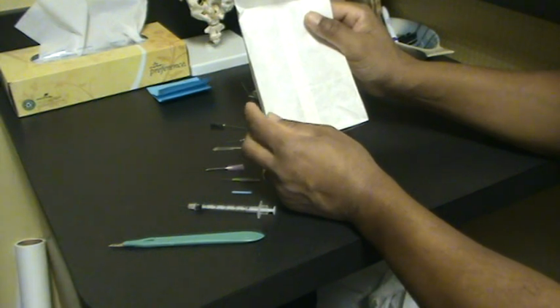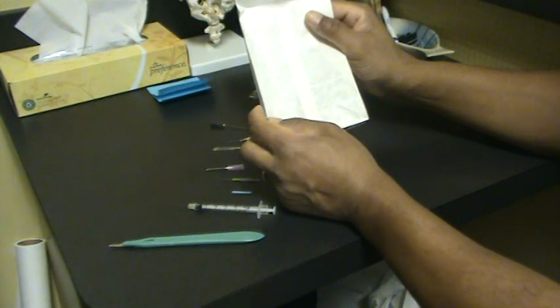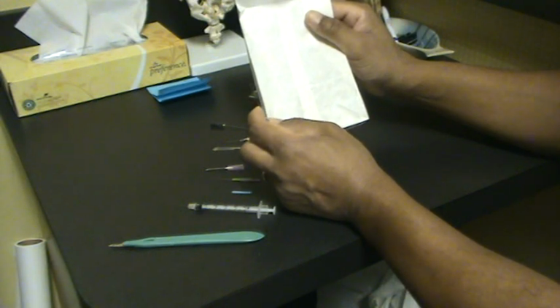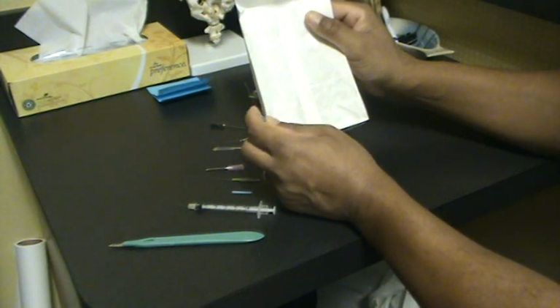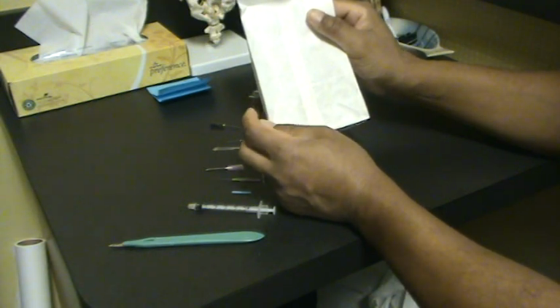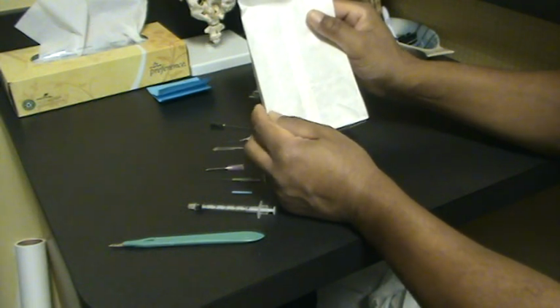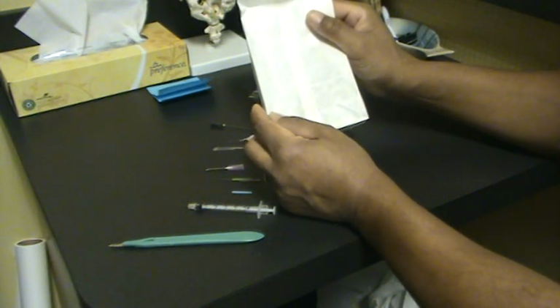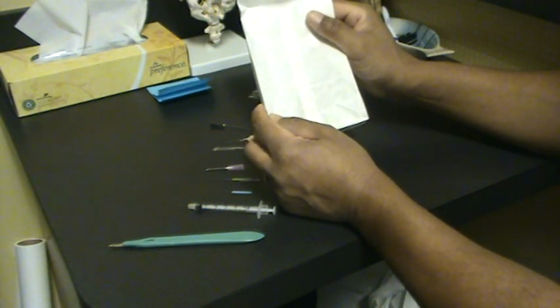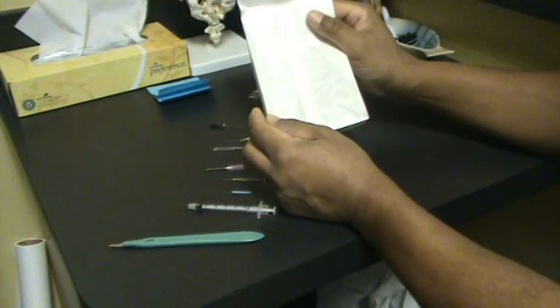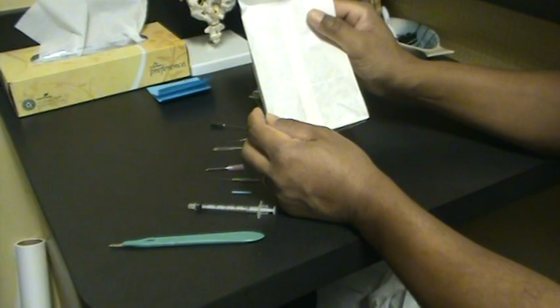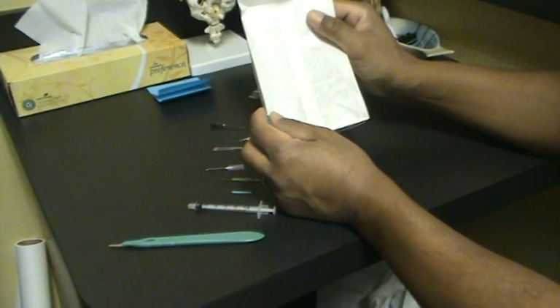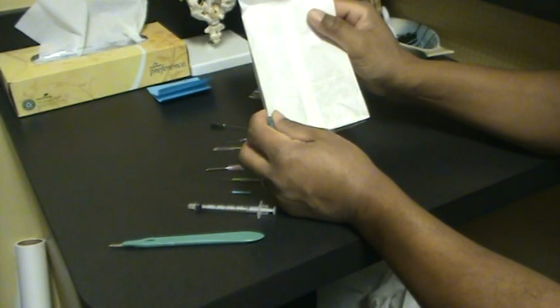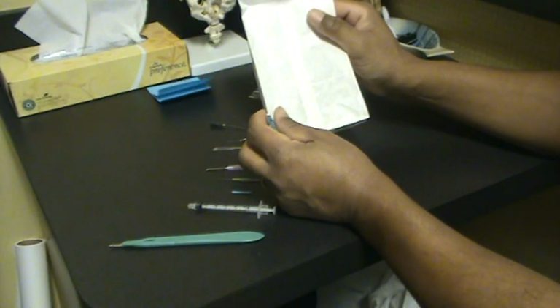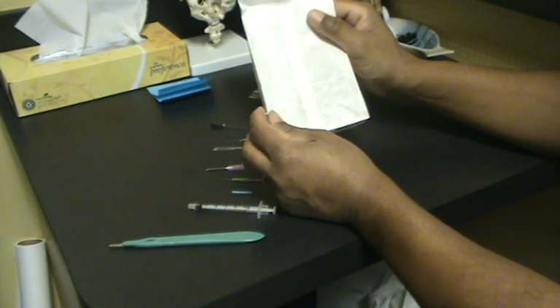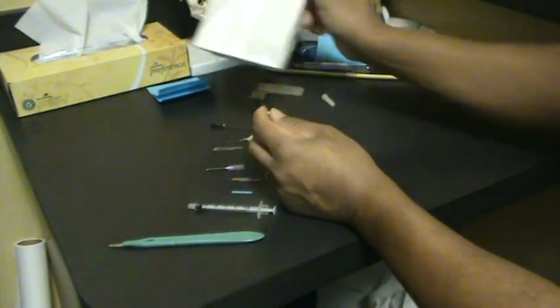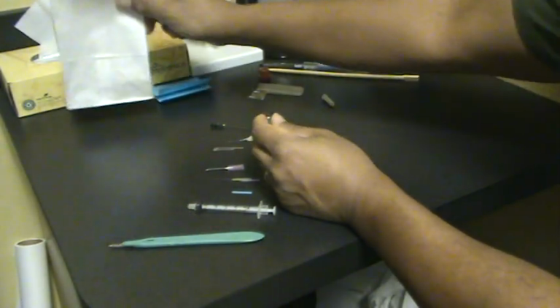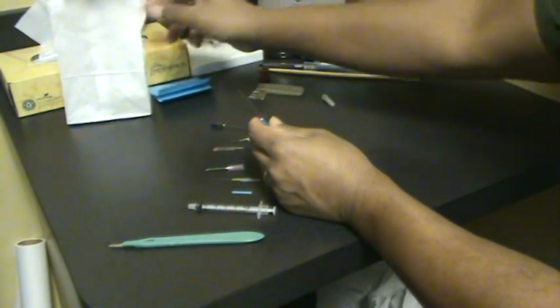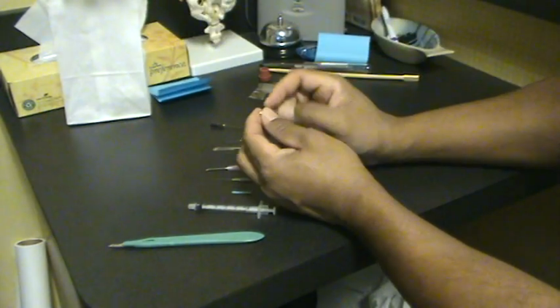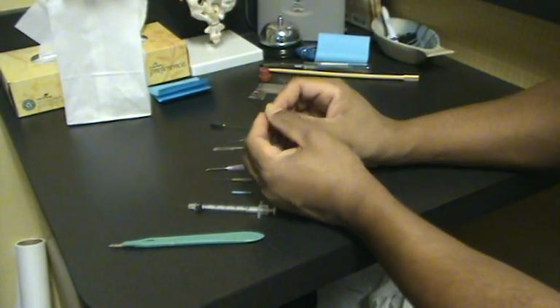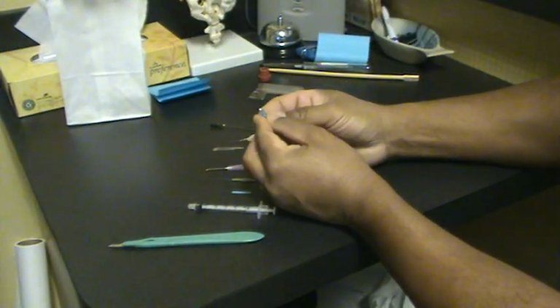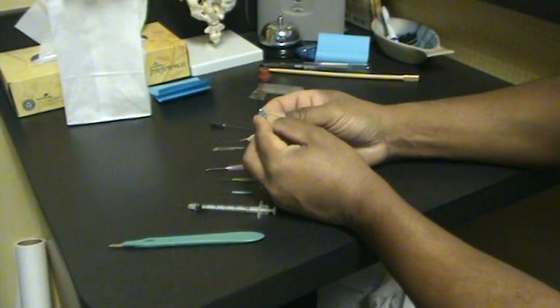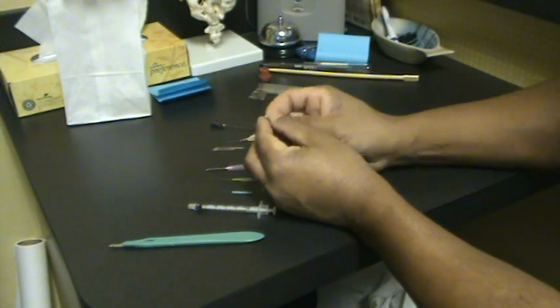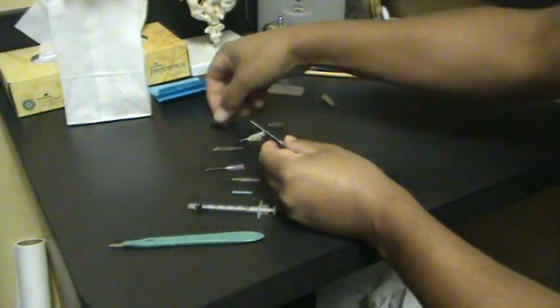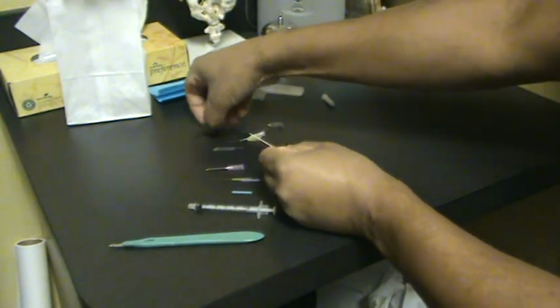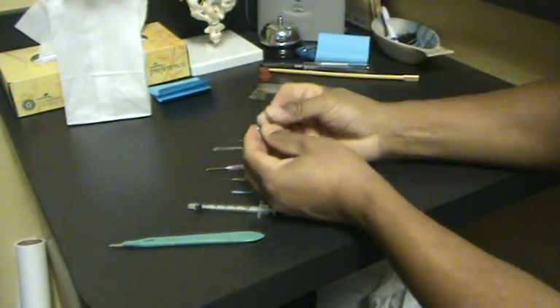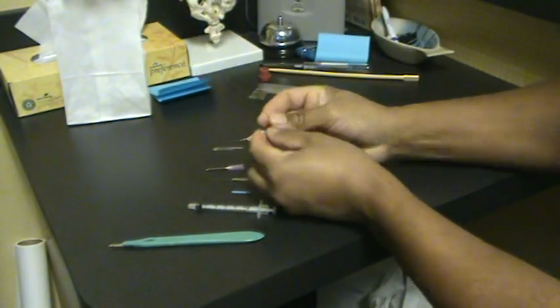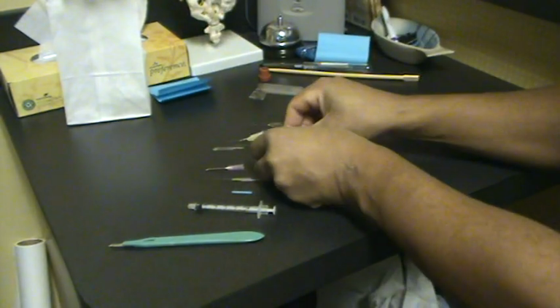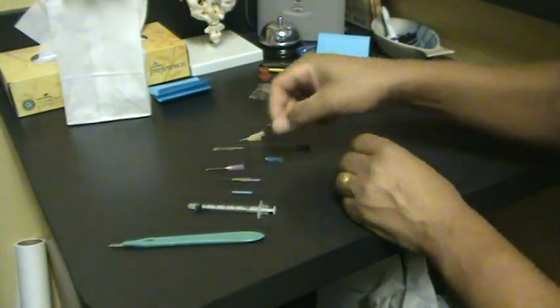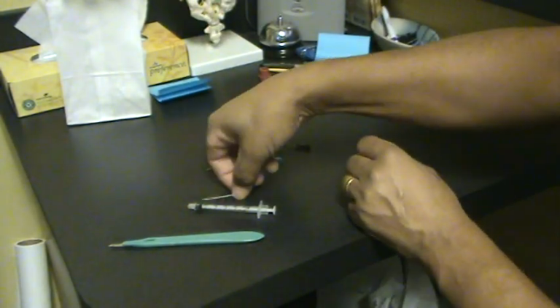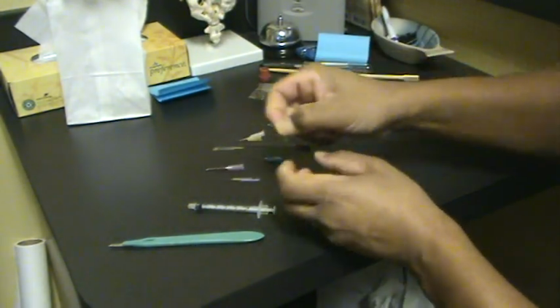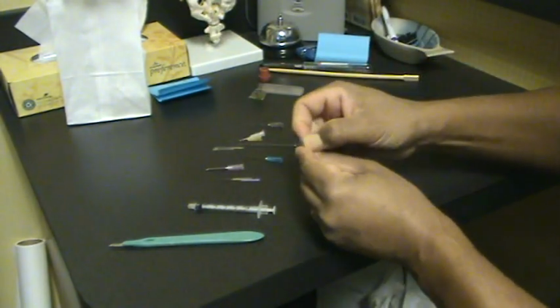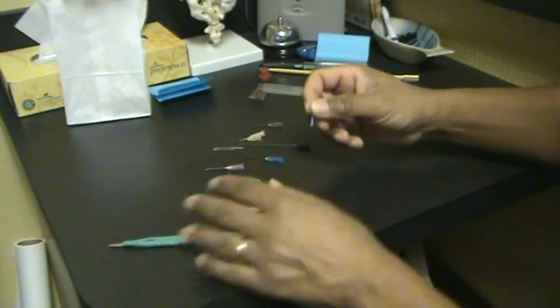The rebooted muscle will be a lot more flexible, limber, and cooperative. All these are different tools. This is an acupuncture needle.